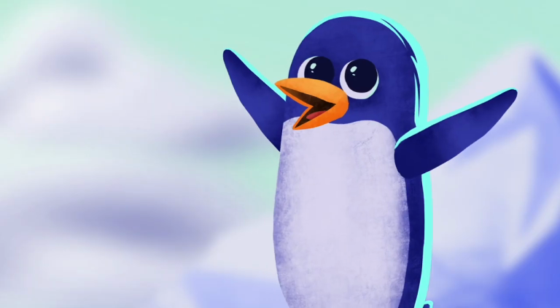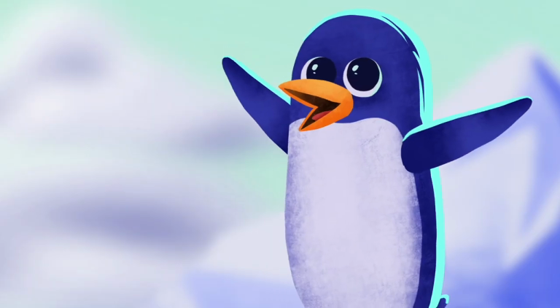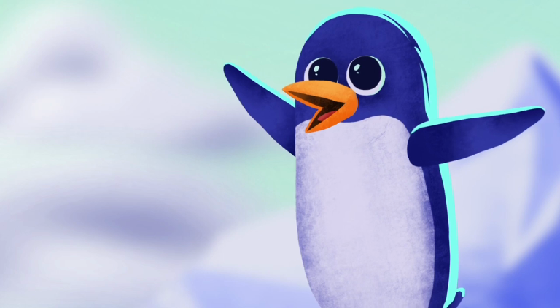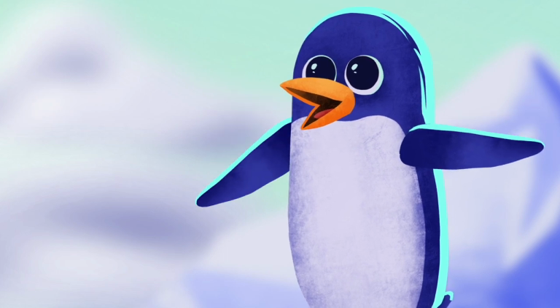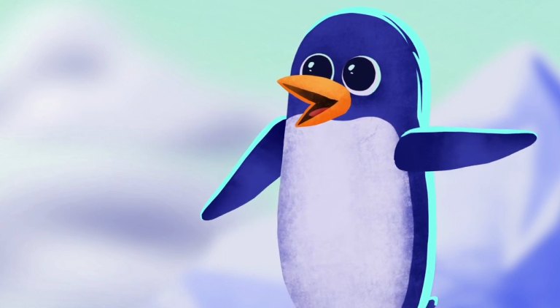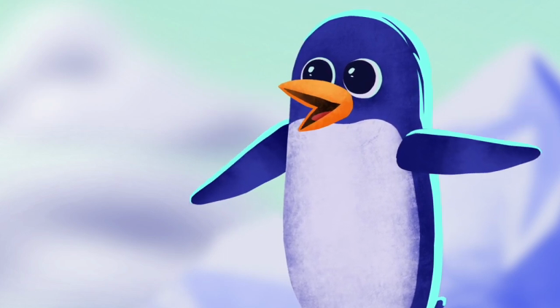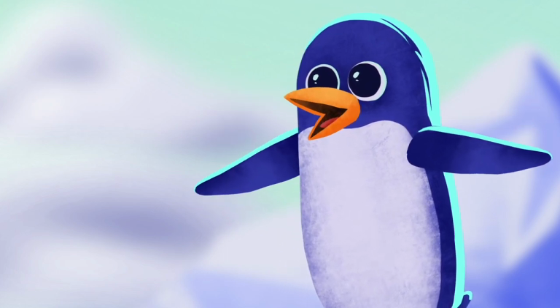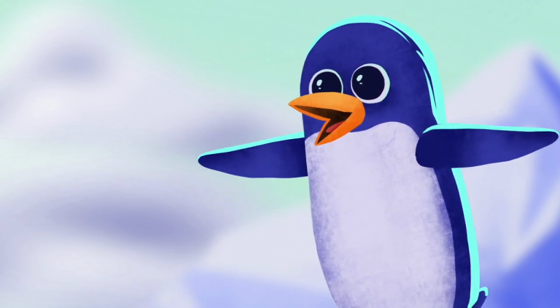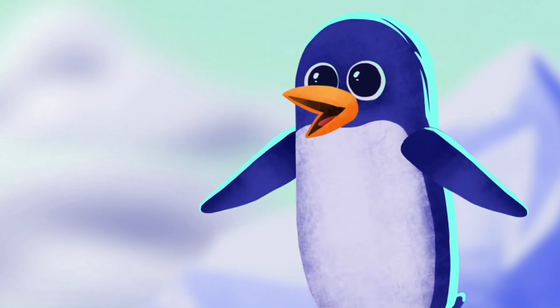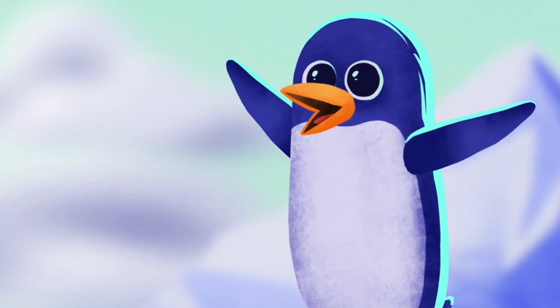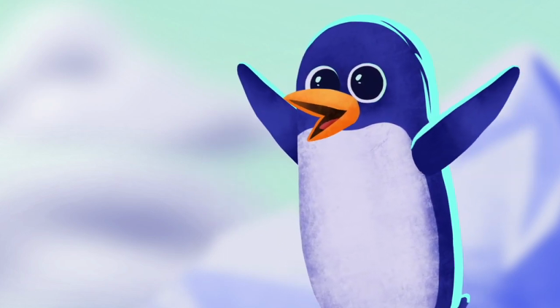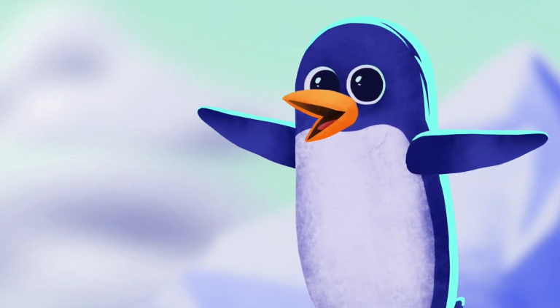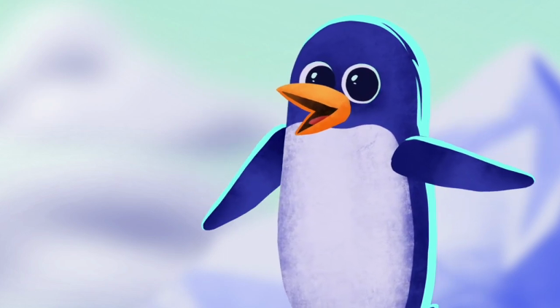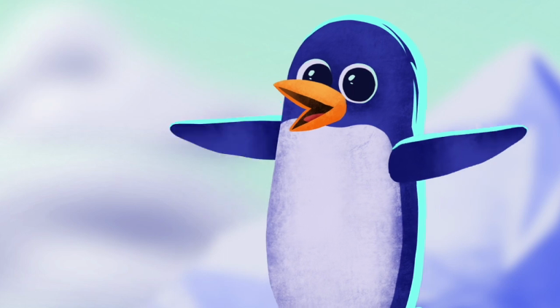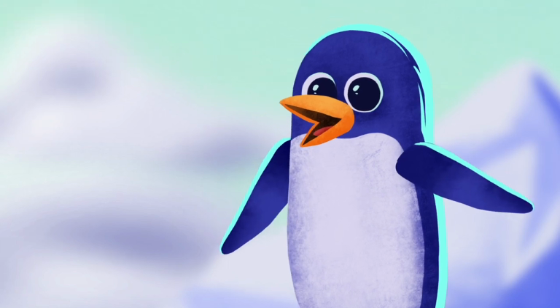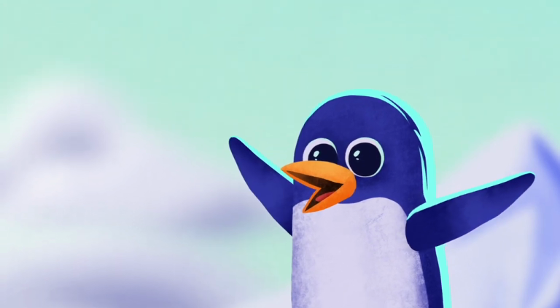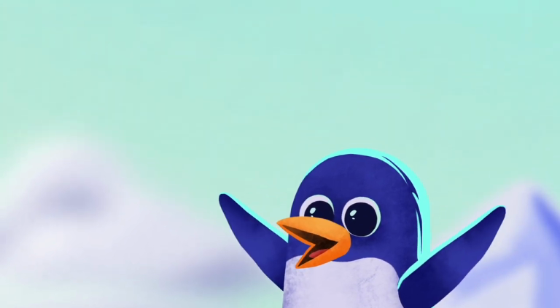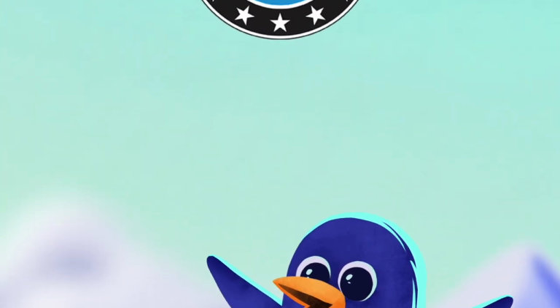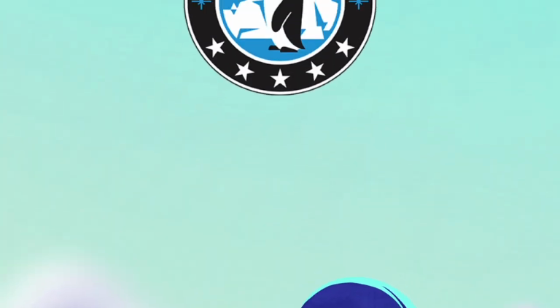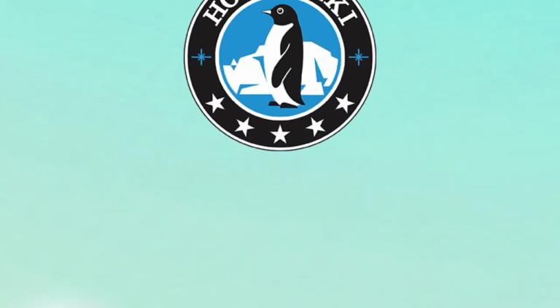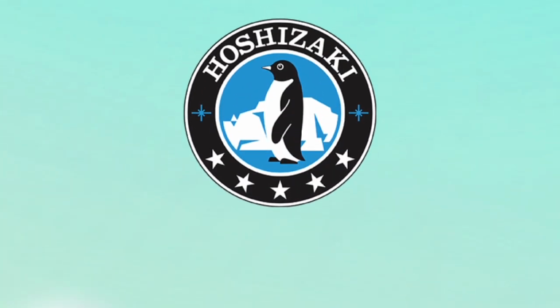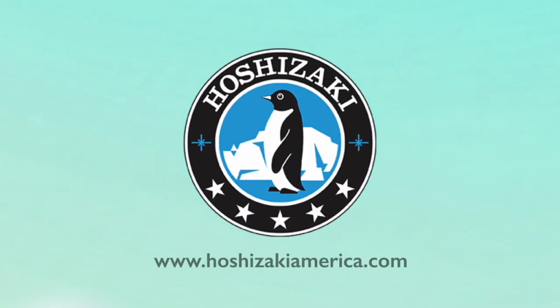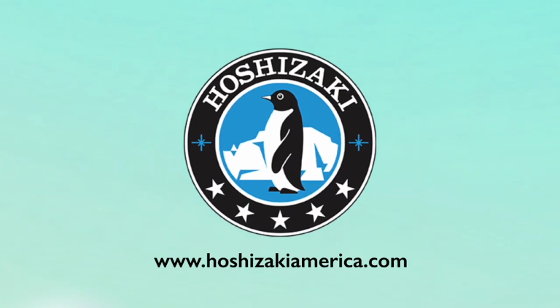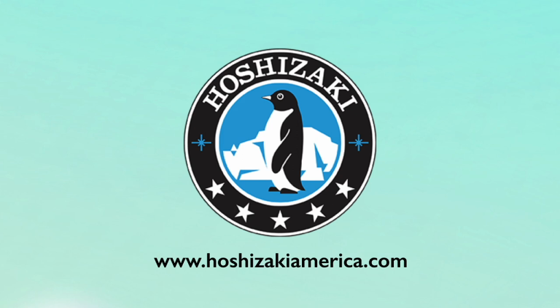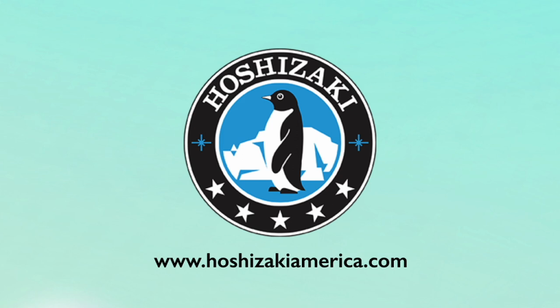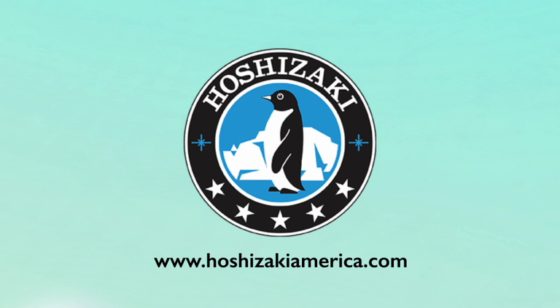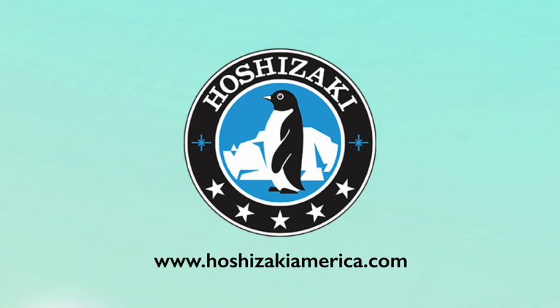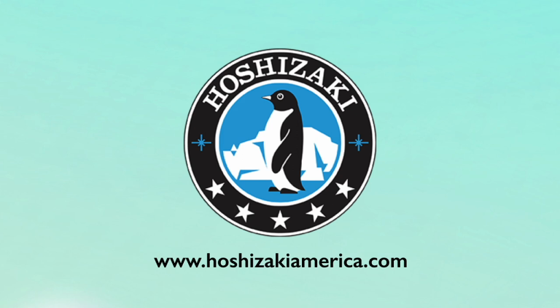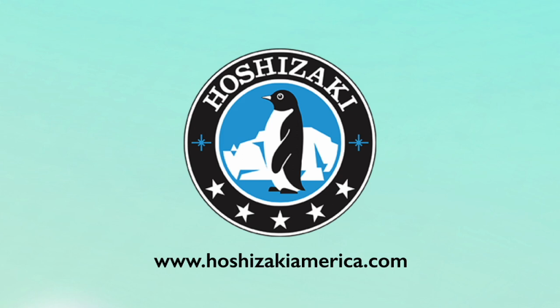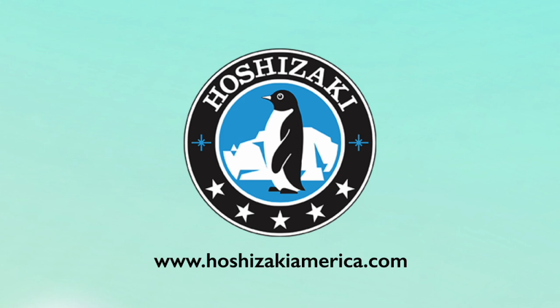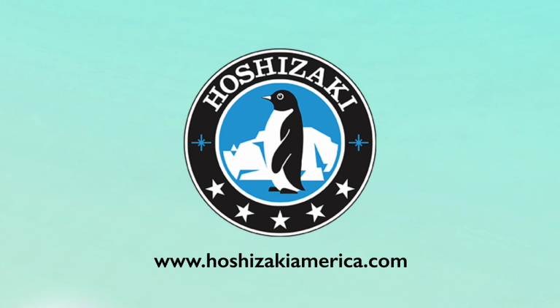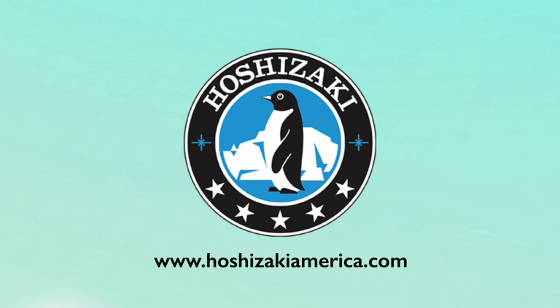Congratulations! You've successfully installed your Modwater. Please check the troubleshooting guide and the operations manual if you experience issues. For further information, visit the Hoshizaki website at HoshizakiAmerica.com.